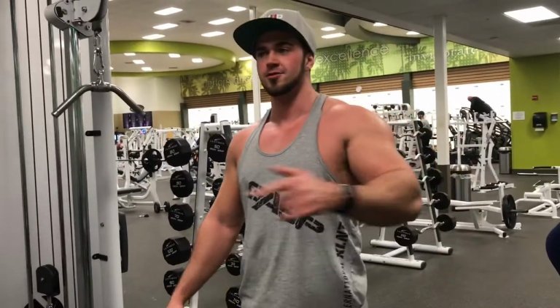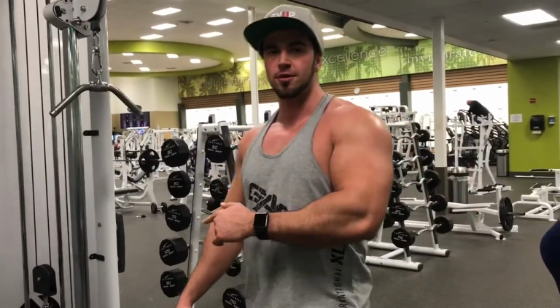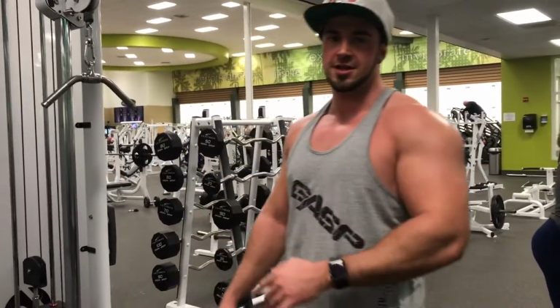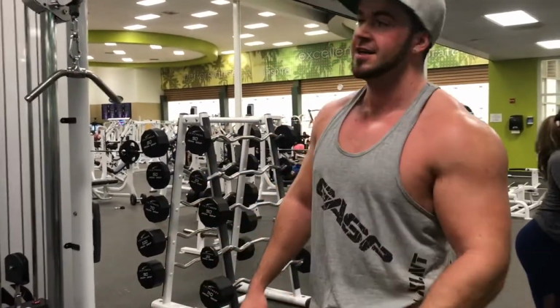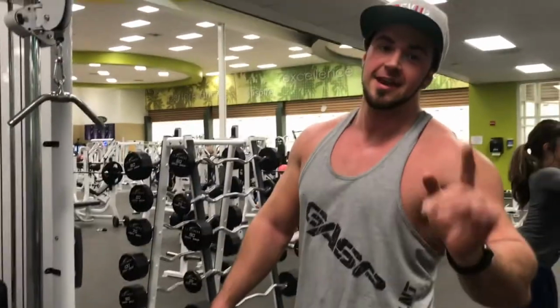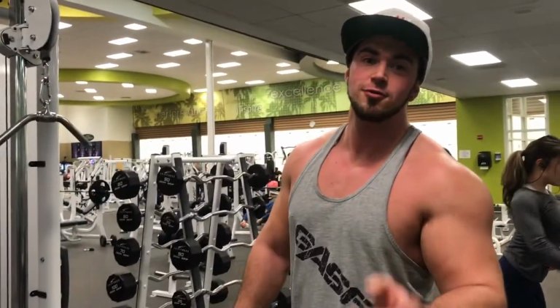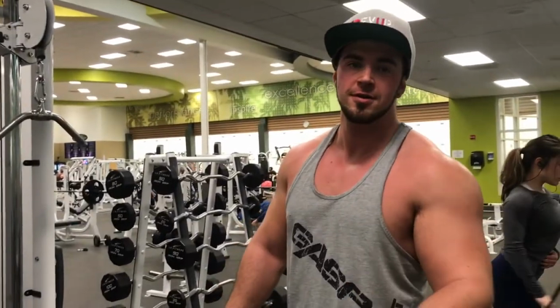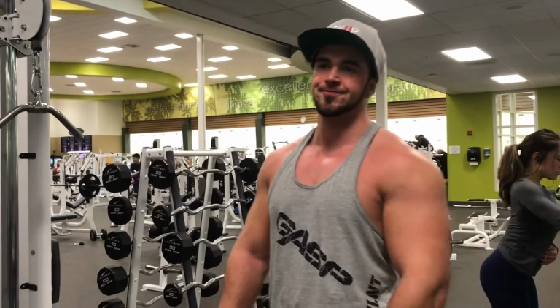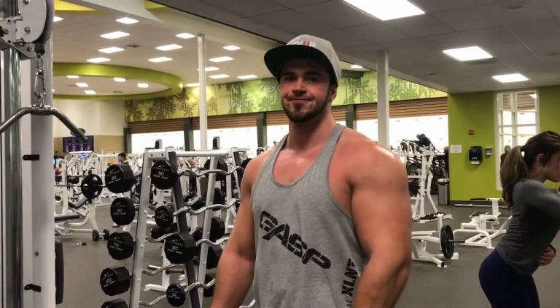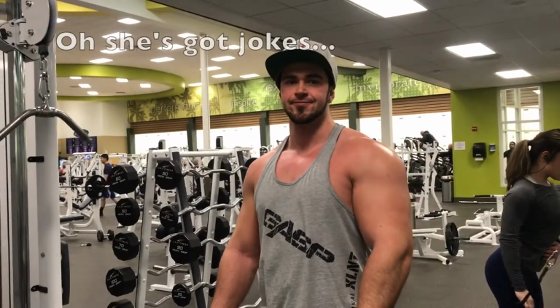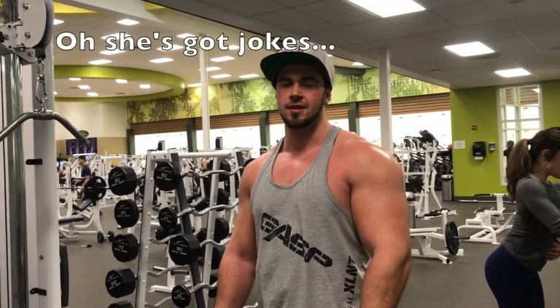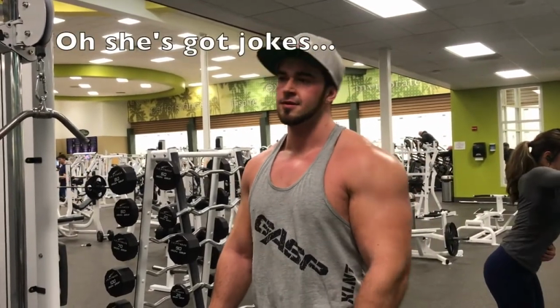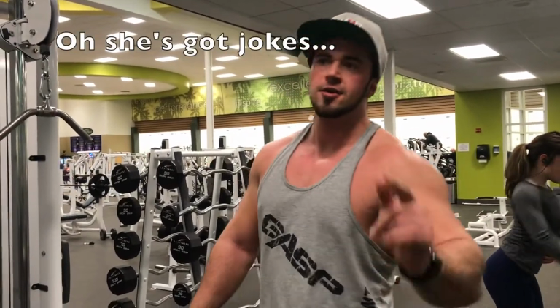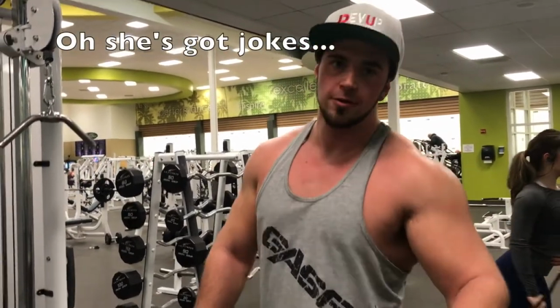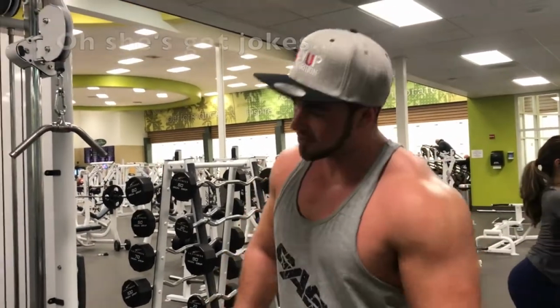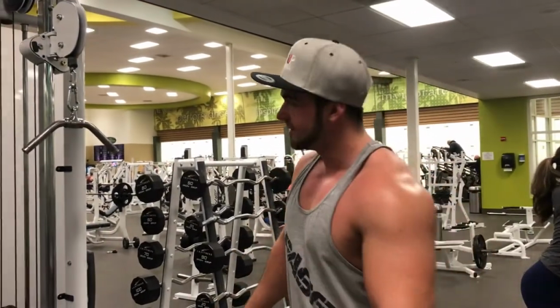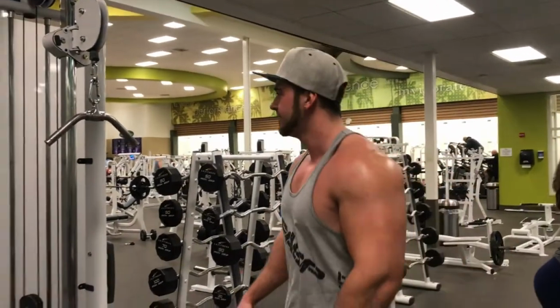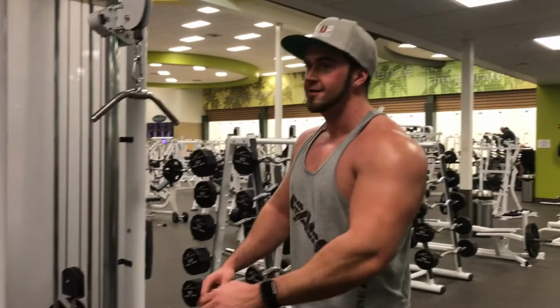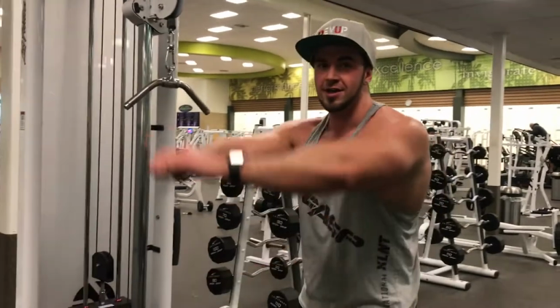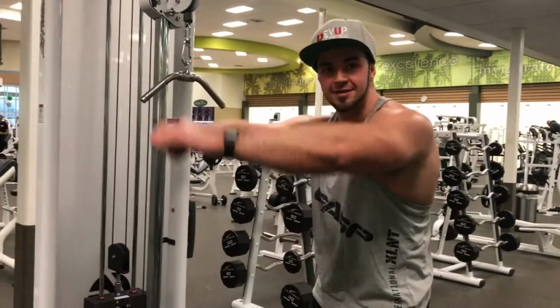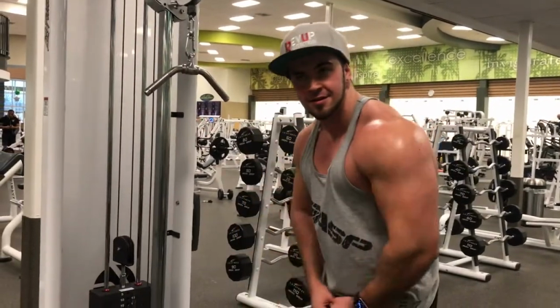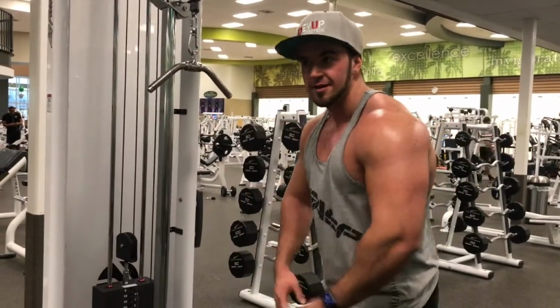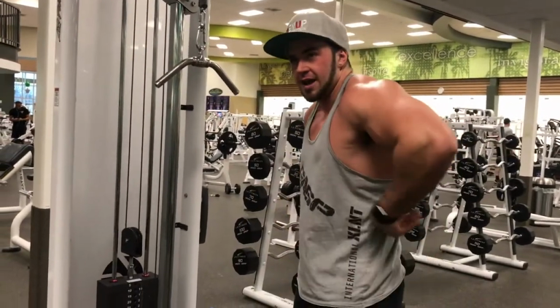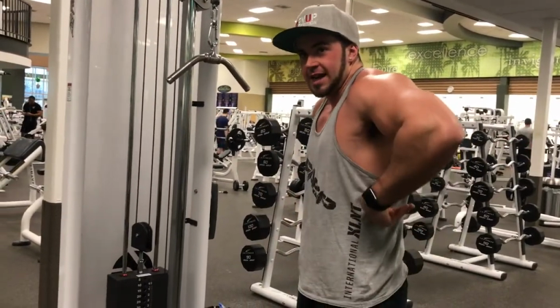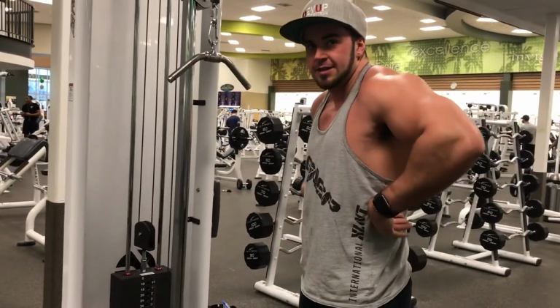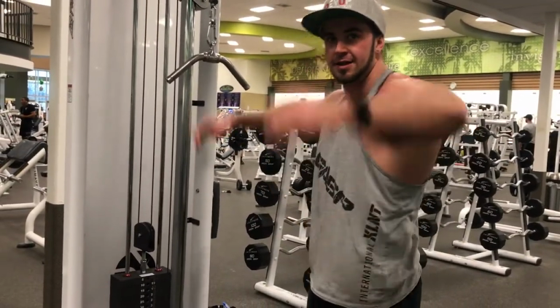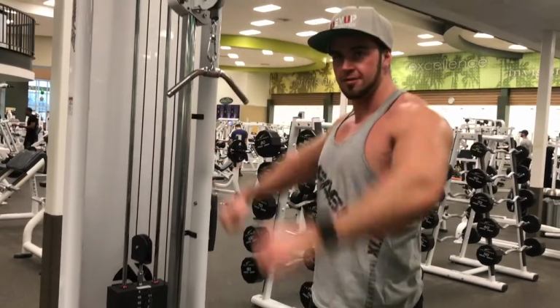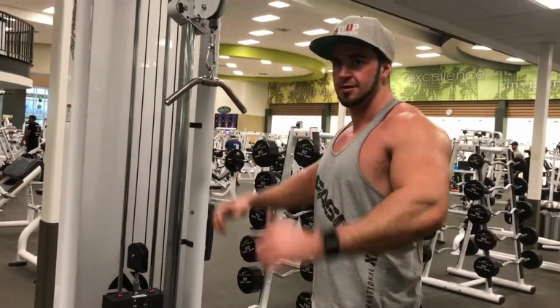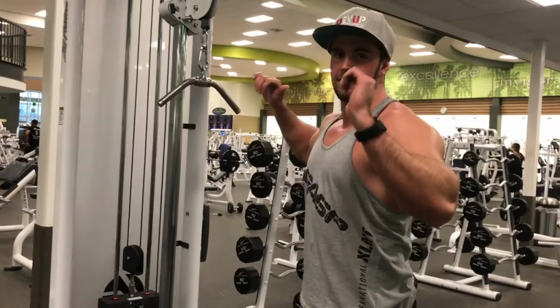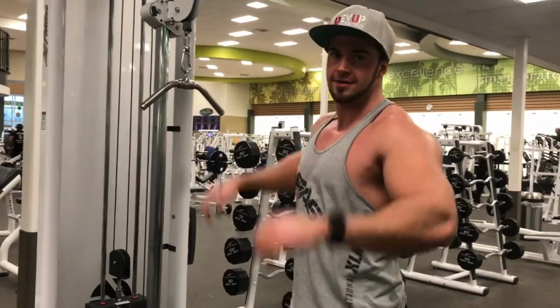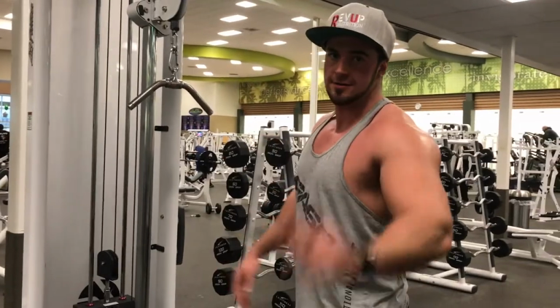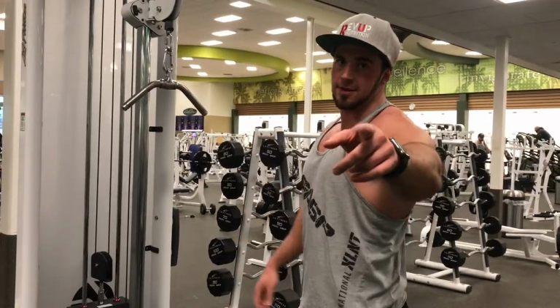We're going to do some lat pullovers. A guru once told me: you keep your hands in, that works your outside lats. Hands out works the middle of your back. Remember that.